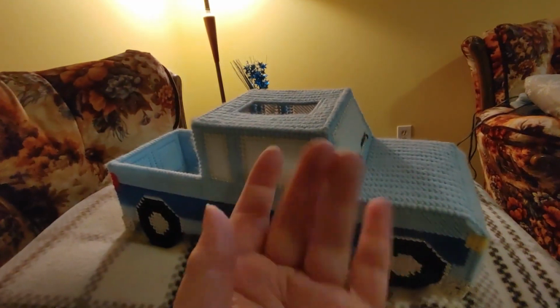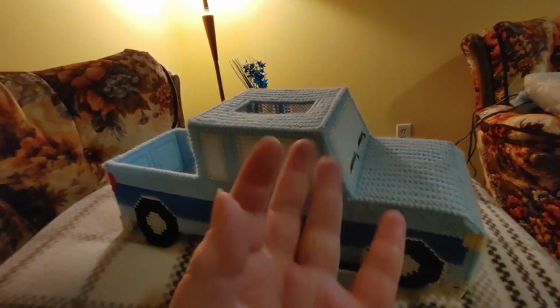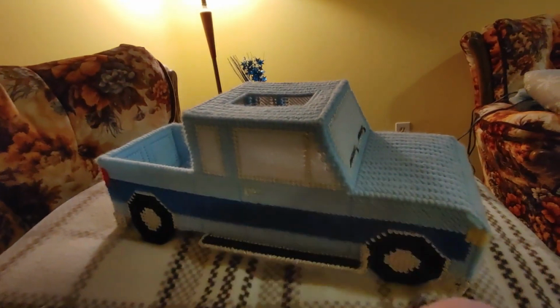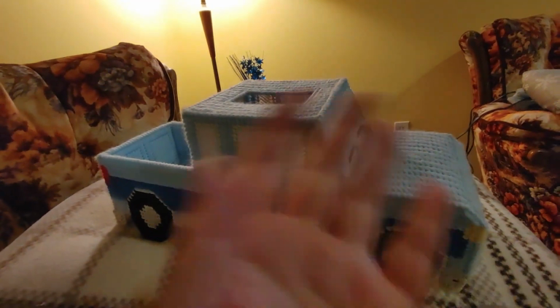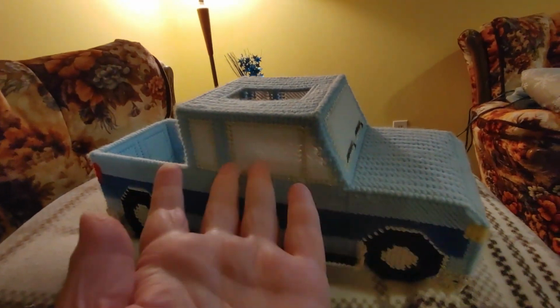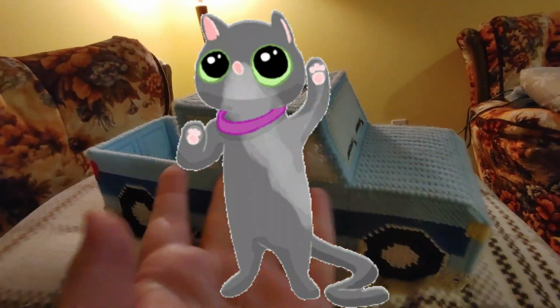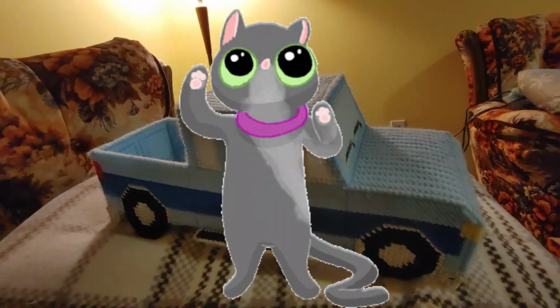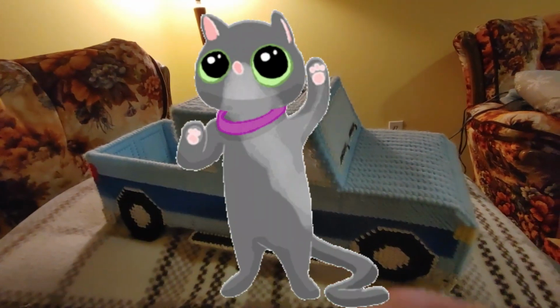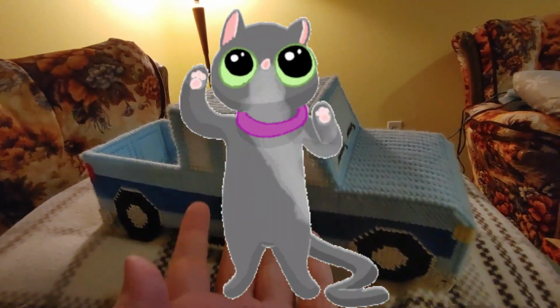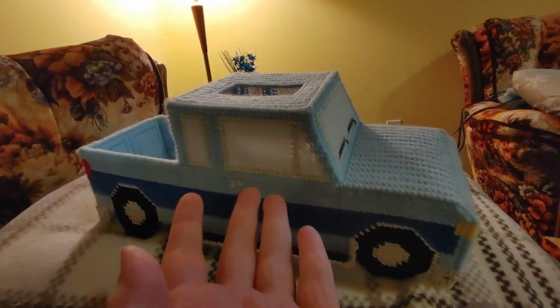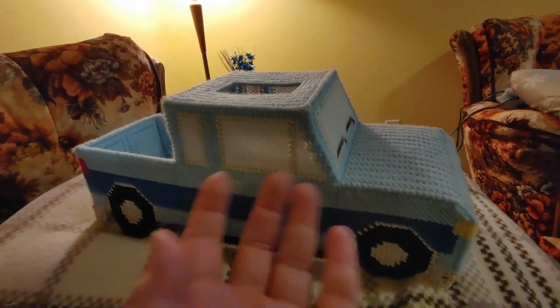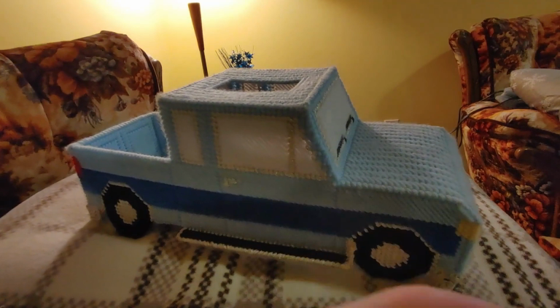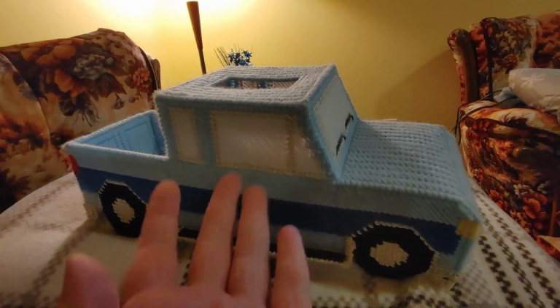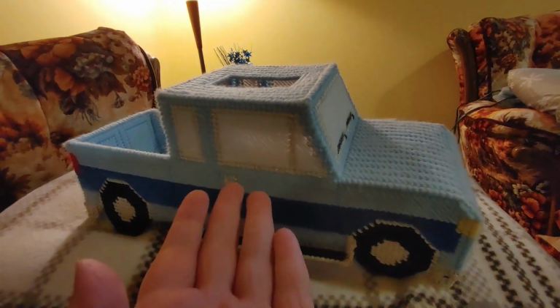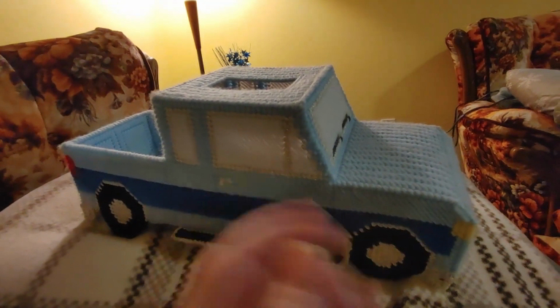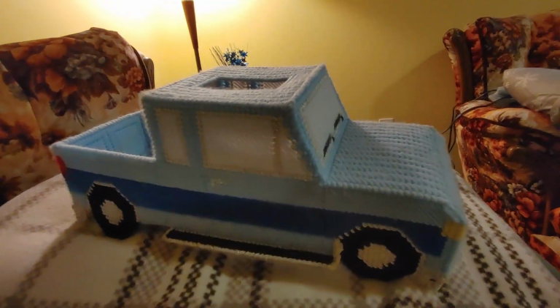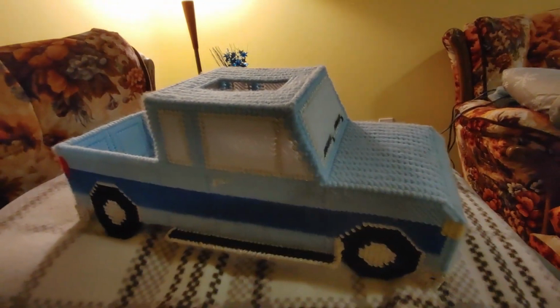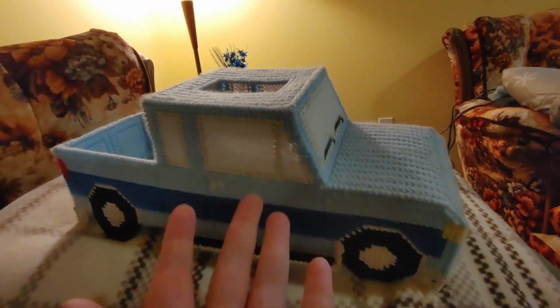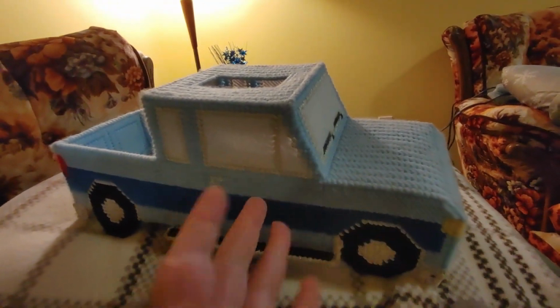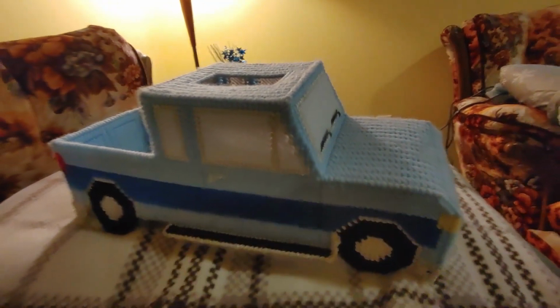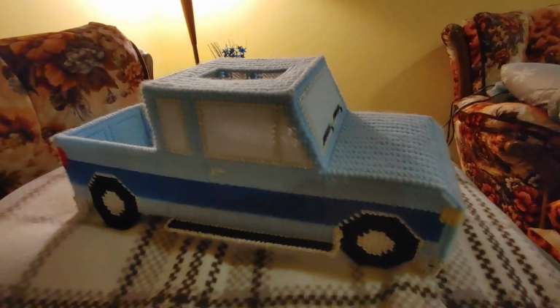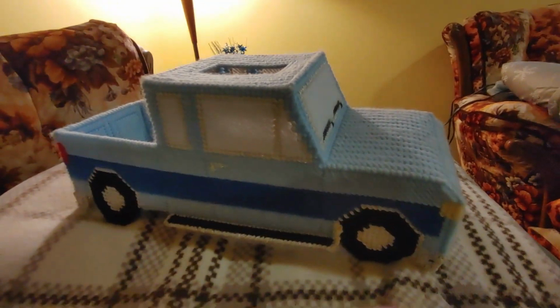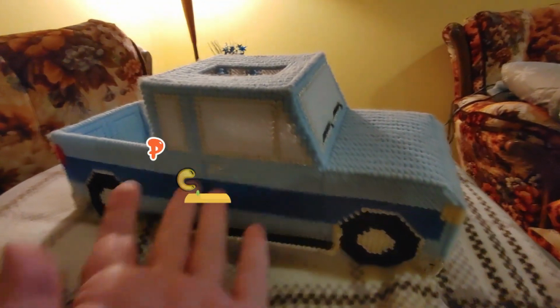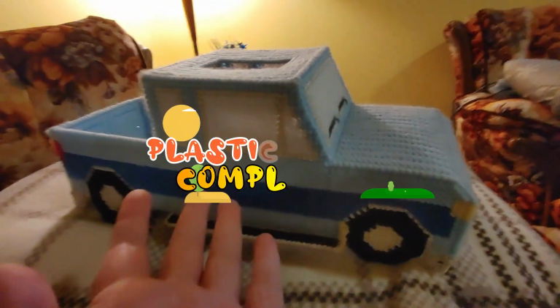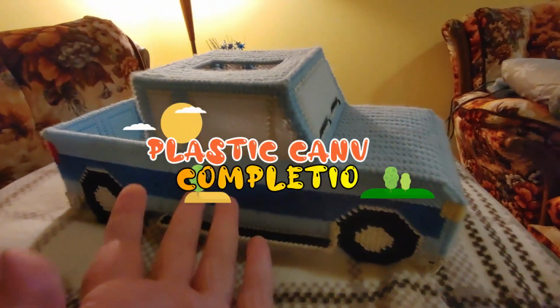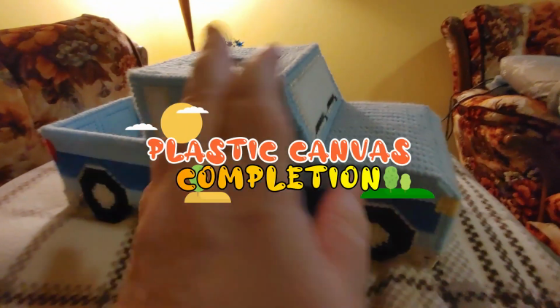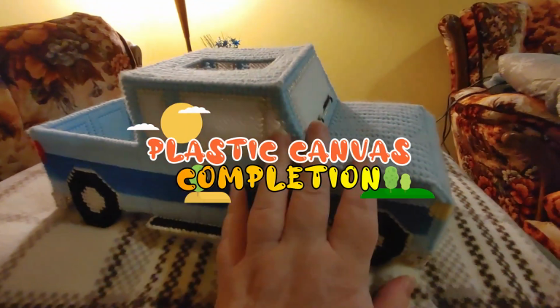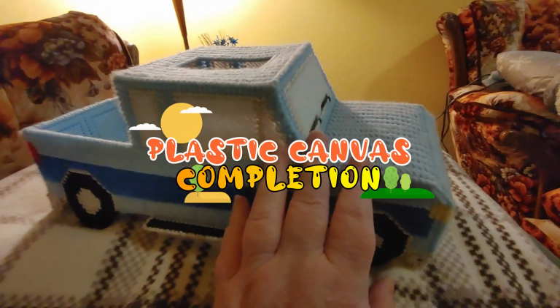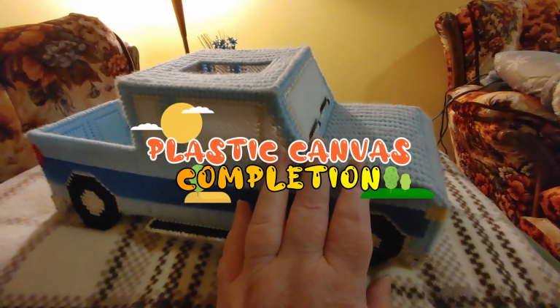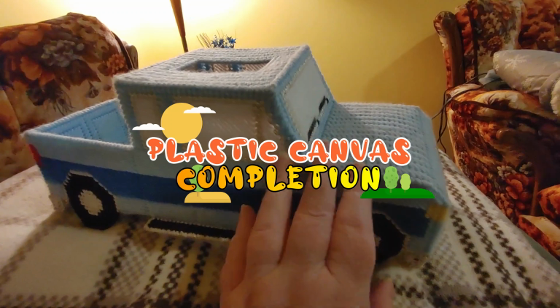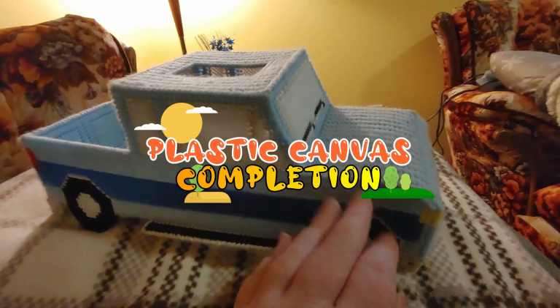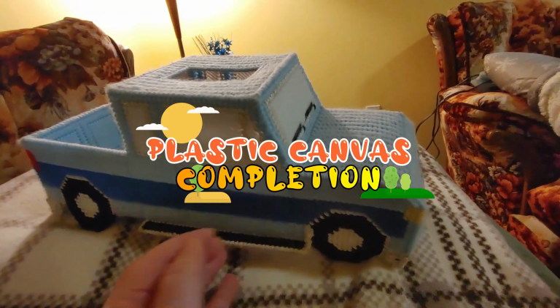Hi guys! This is Crafty Cat. Welcome back to my channel and welcome if you're new. We're here with a brand new, different kind of video. This is a completion video of sorts.